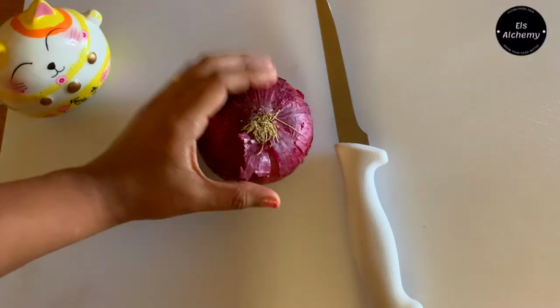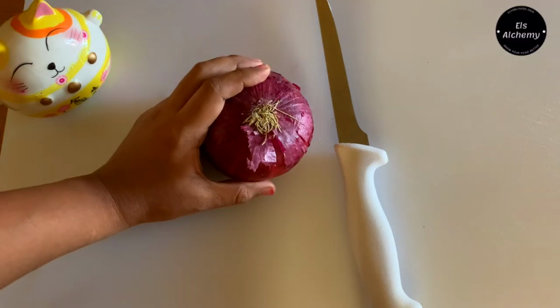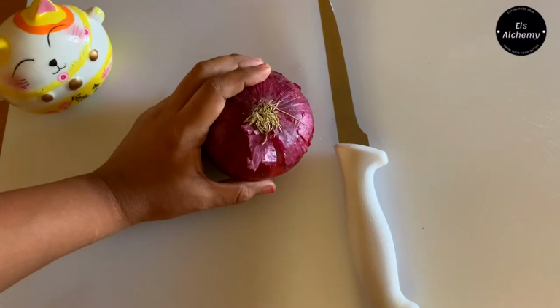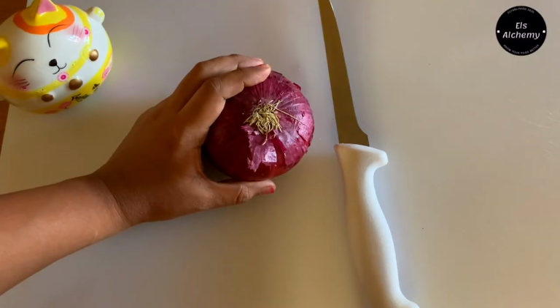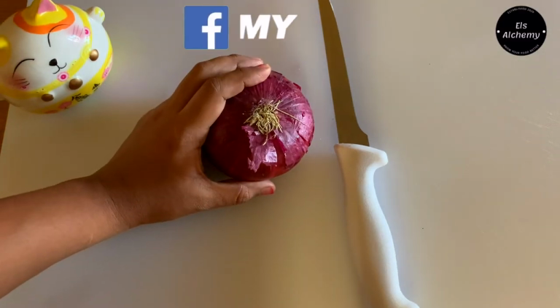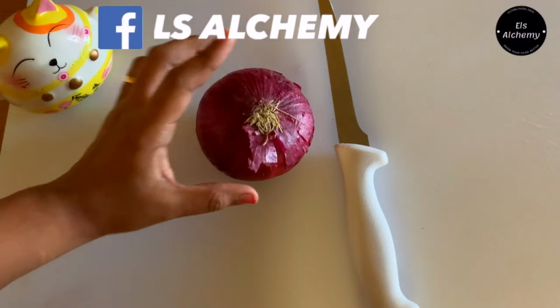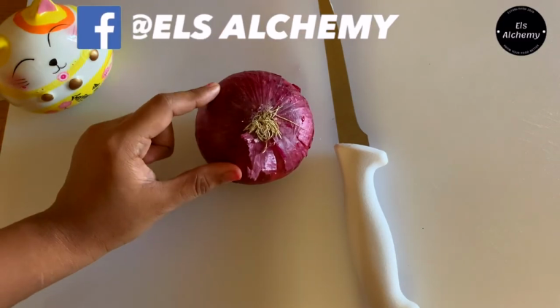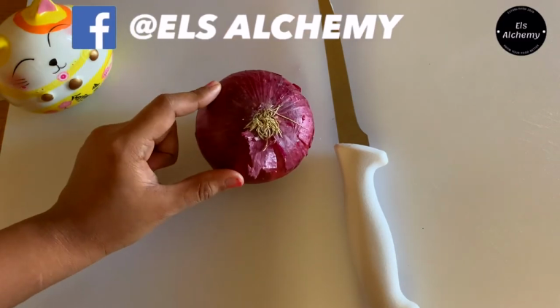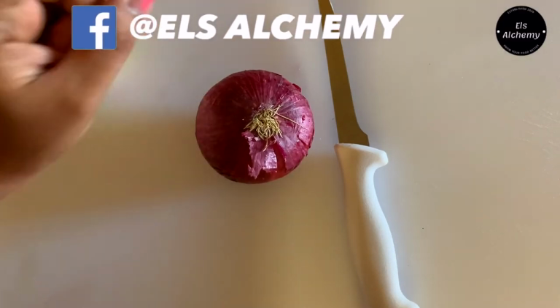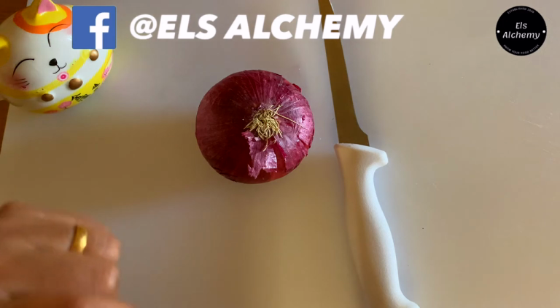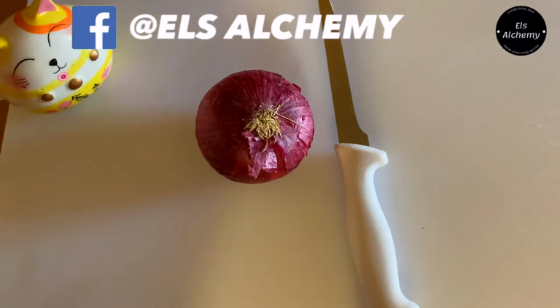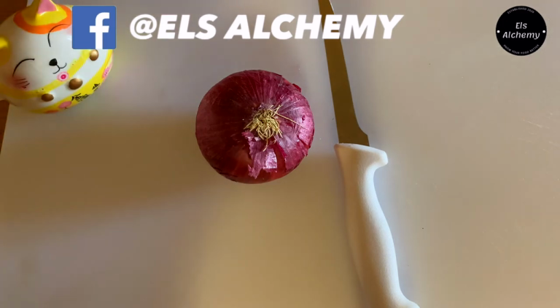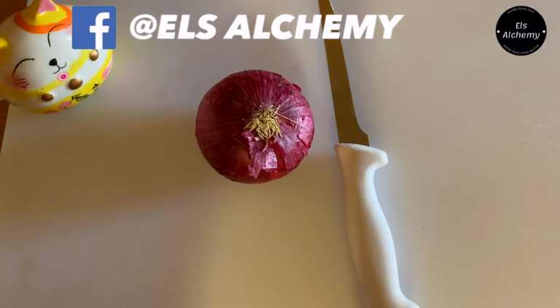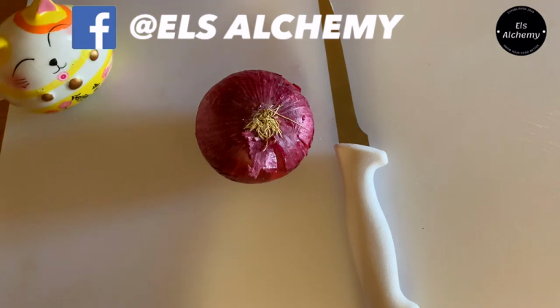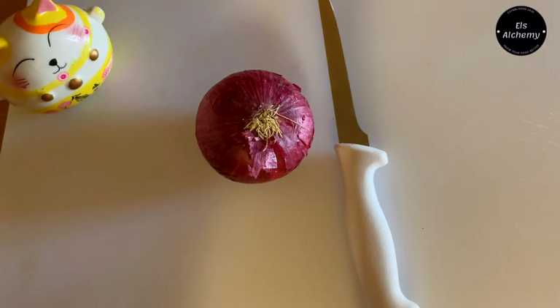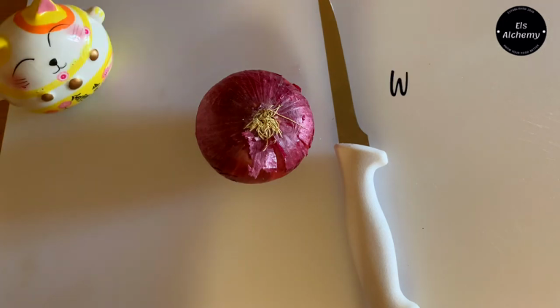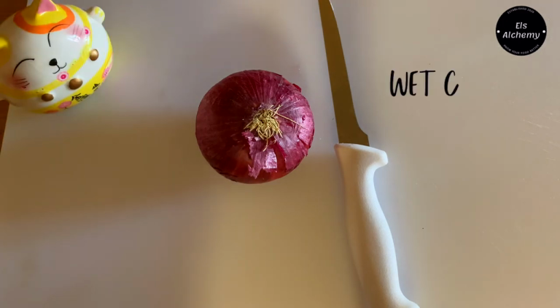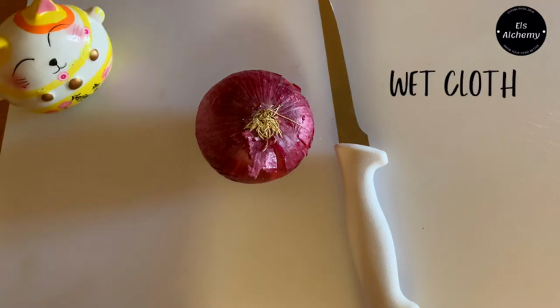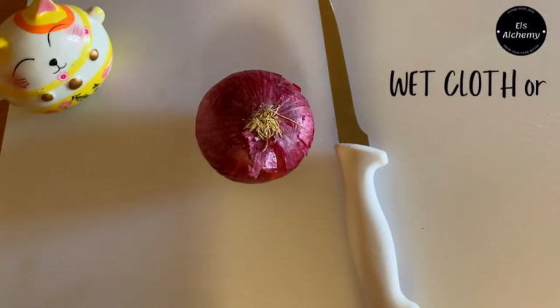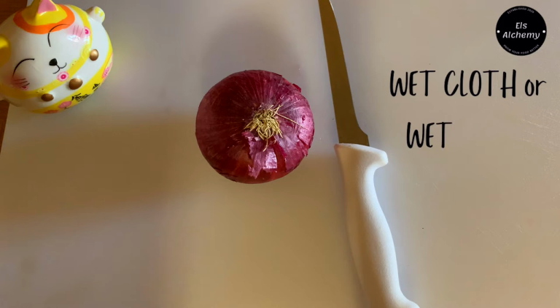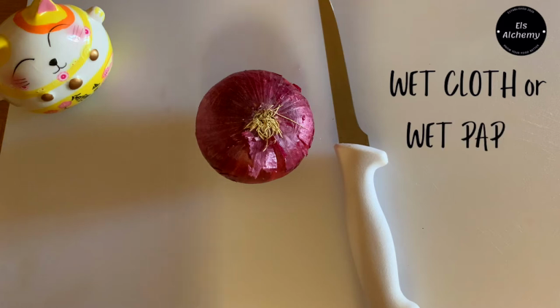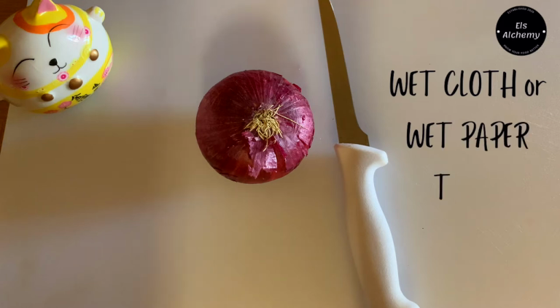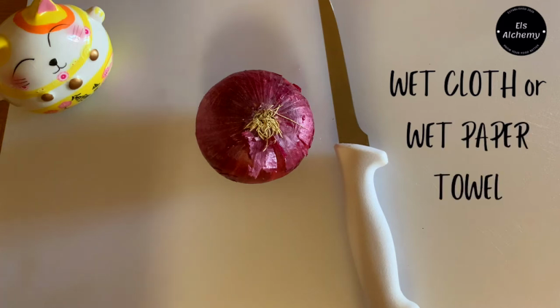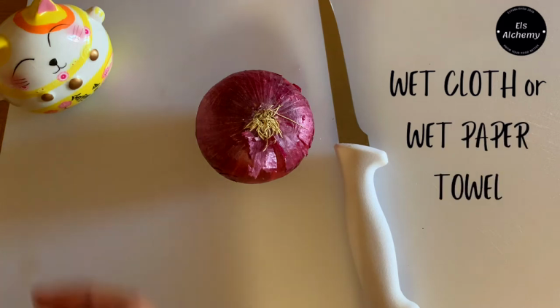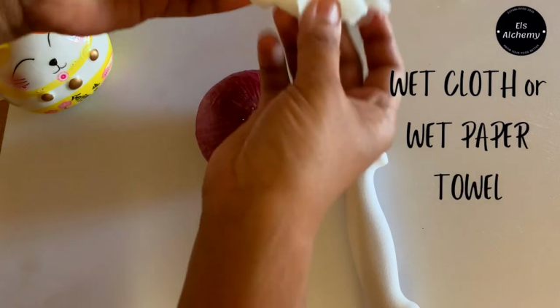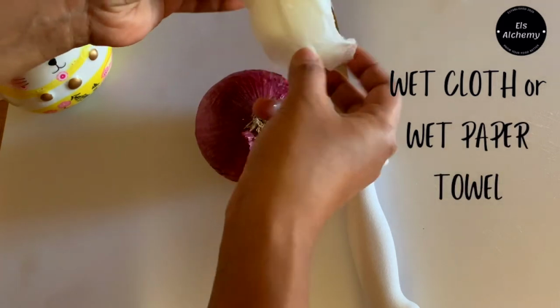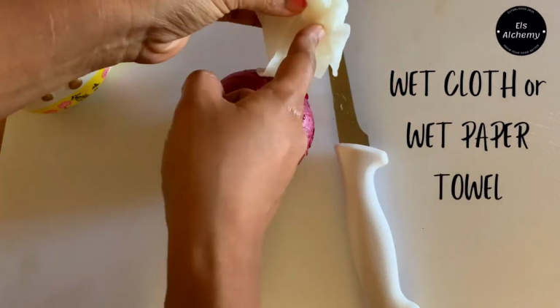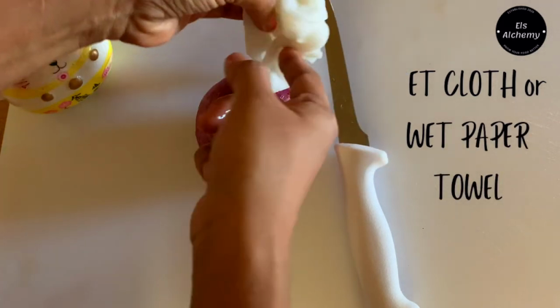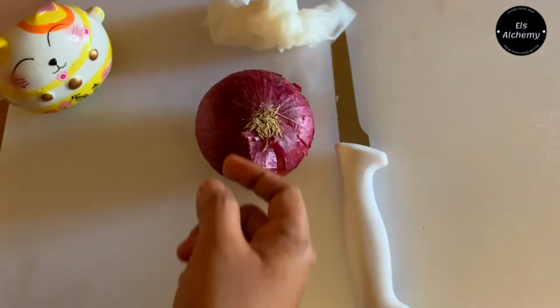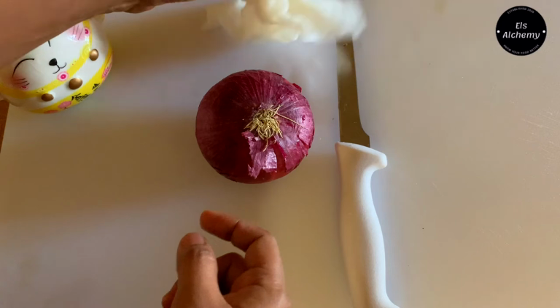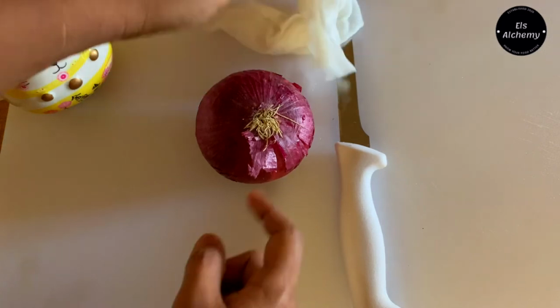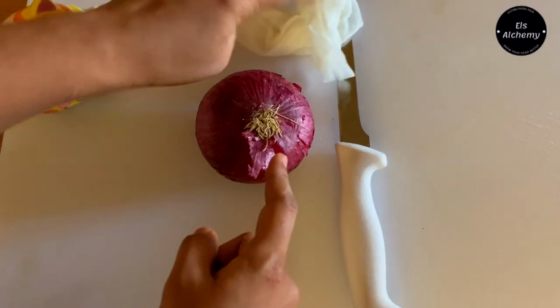Onions make you cry — not anymore, unless you have this tip. Take something wet, a paper towel or a cloth. Here I have some paper towel which I'm going to place next to my onion.